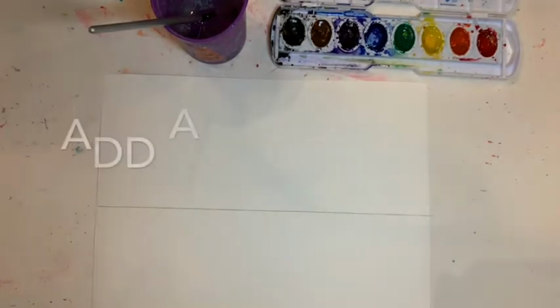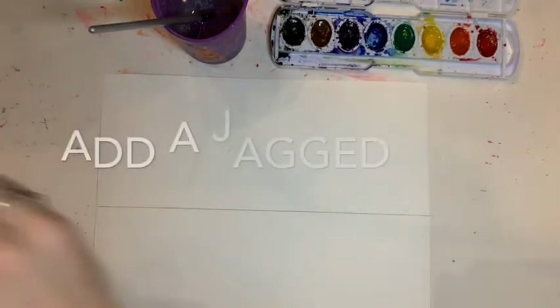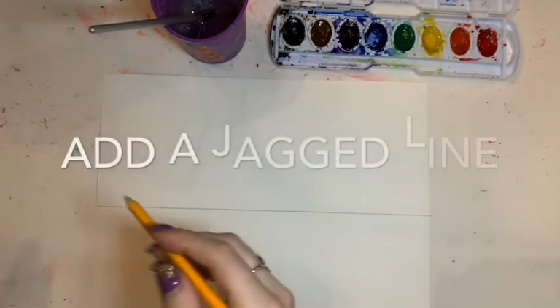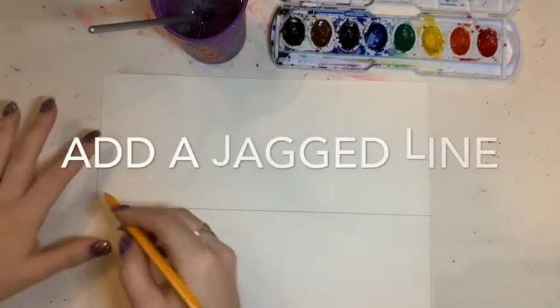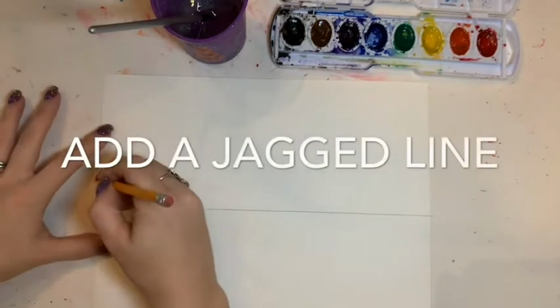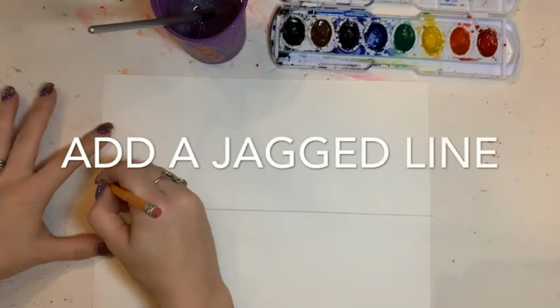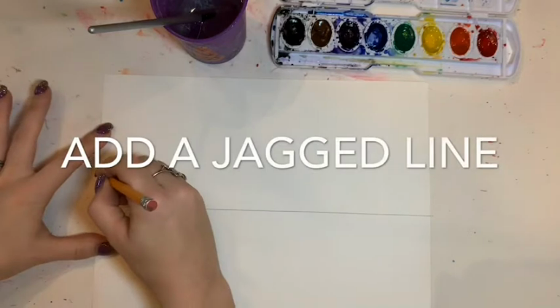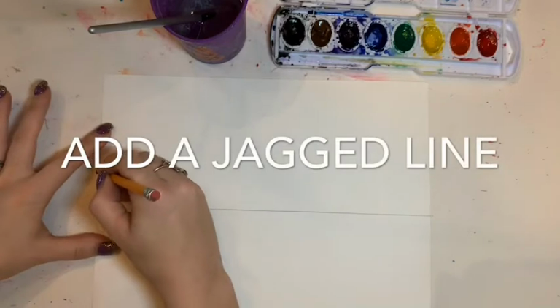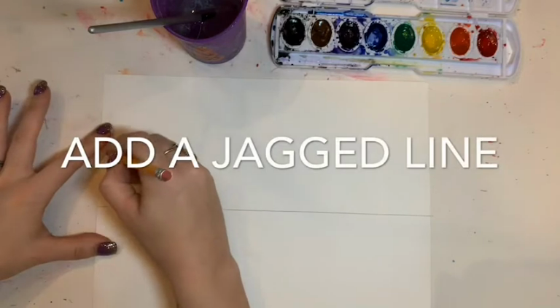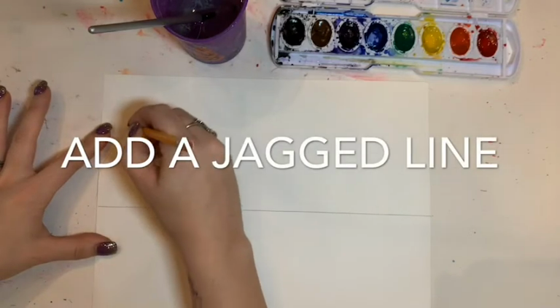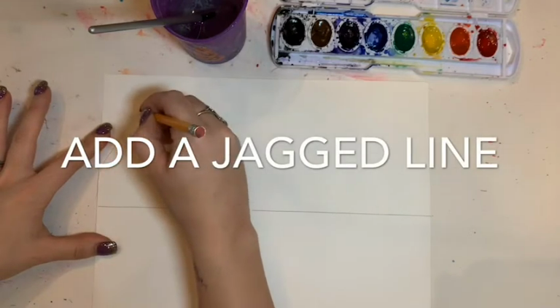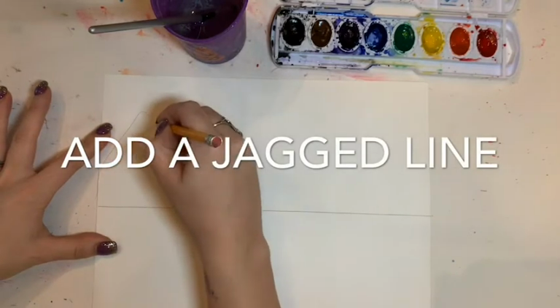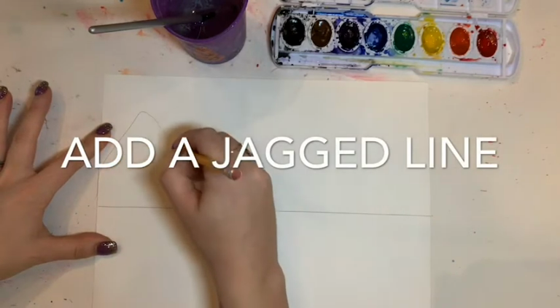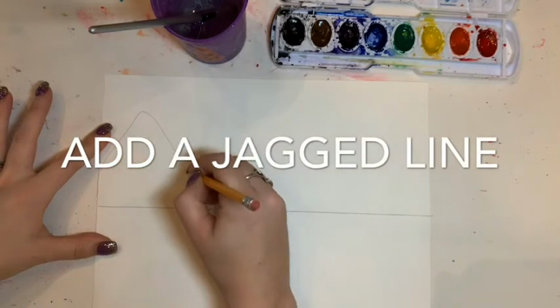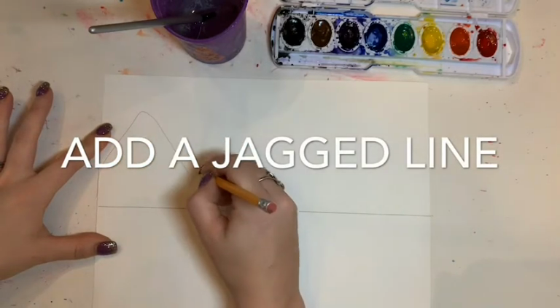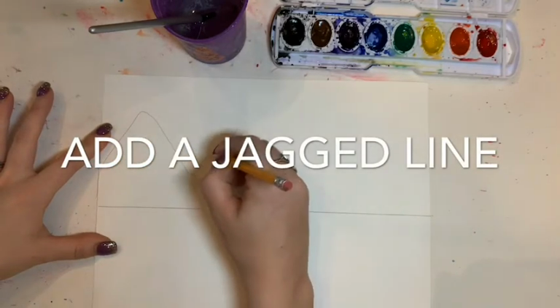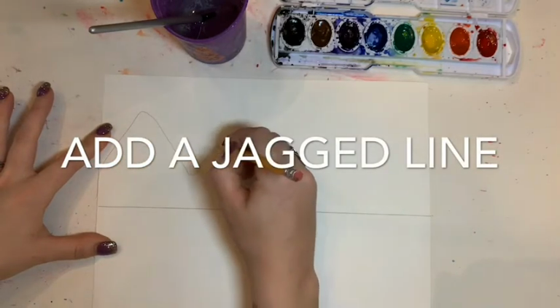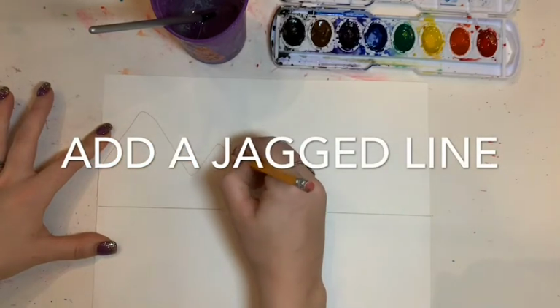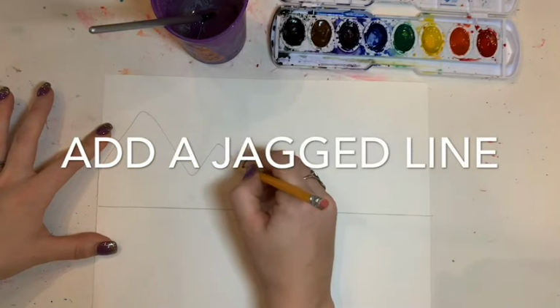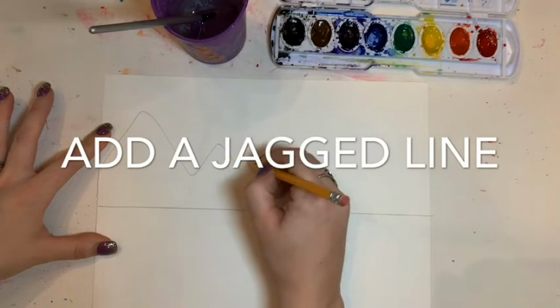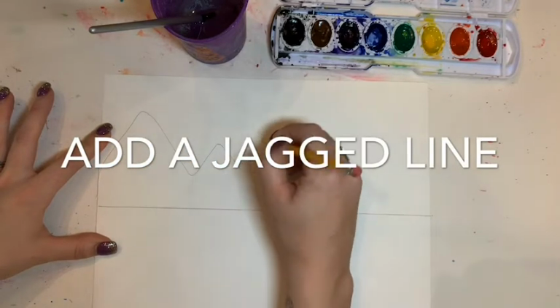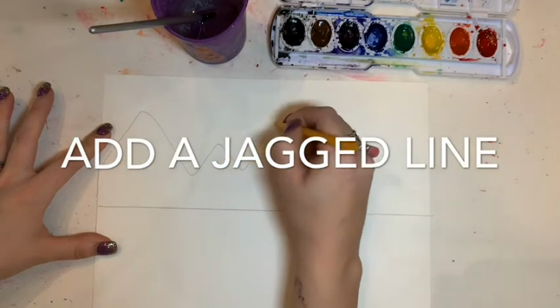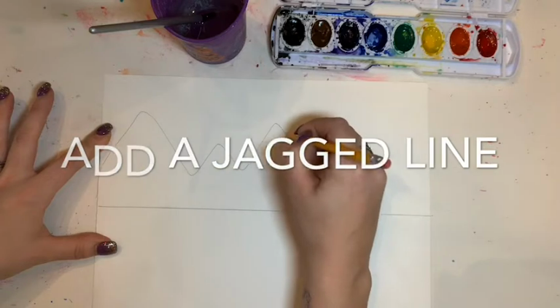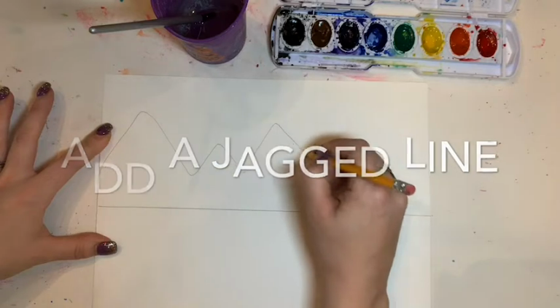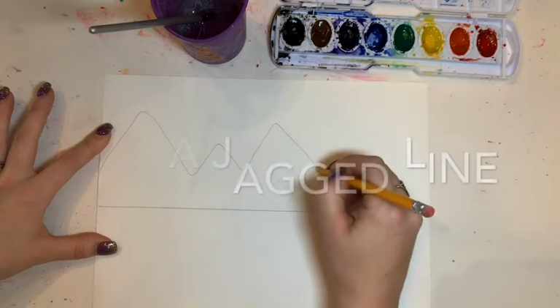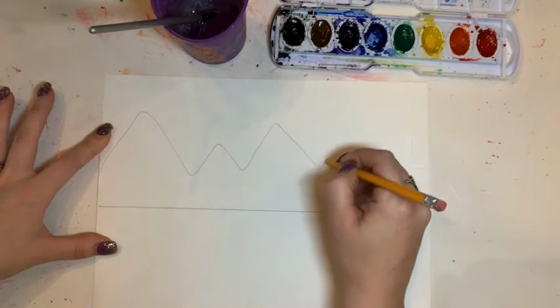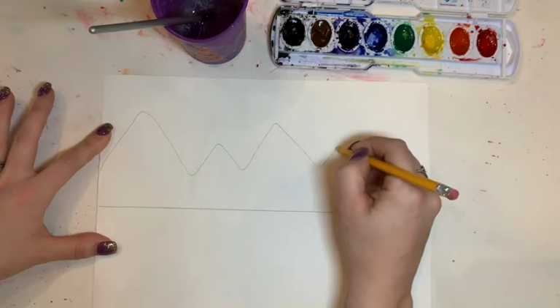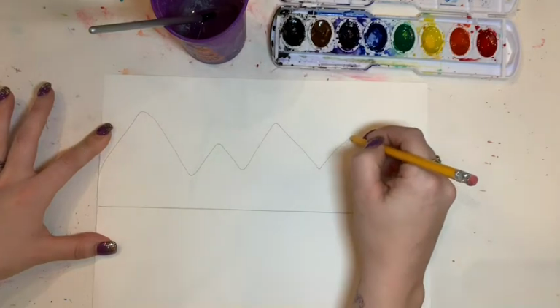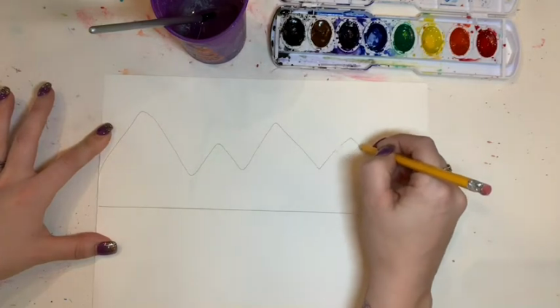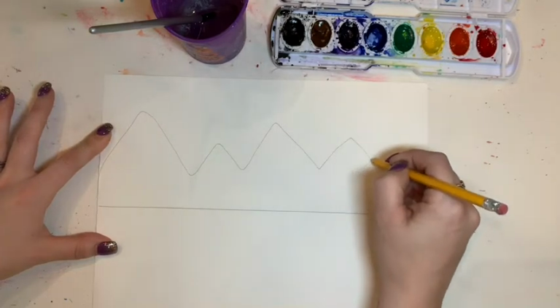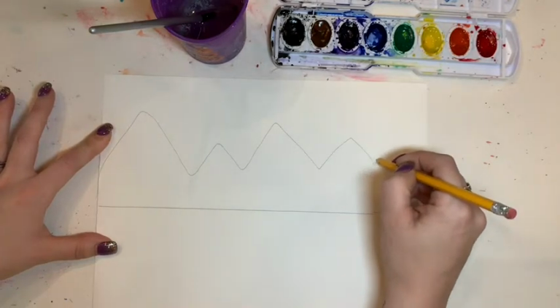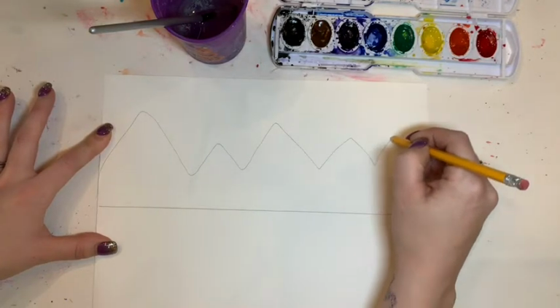Now mountains are typically above a horizon line, so I'm going to add a jagged line, very random, to create my mountains.